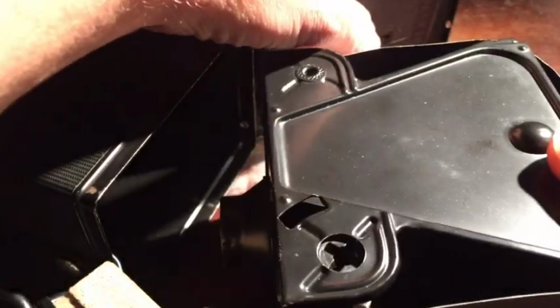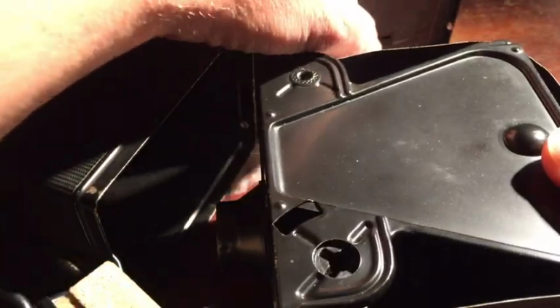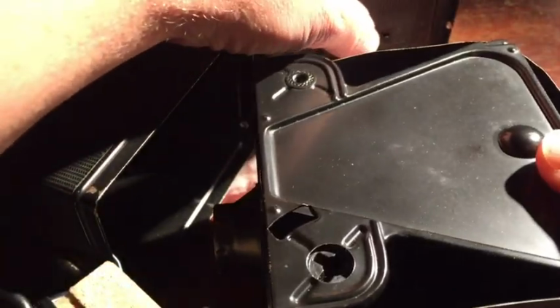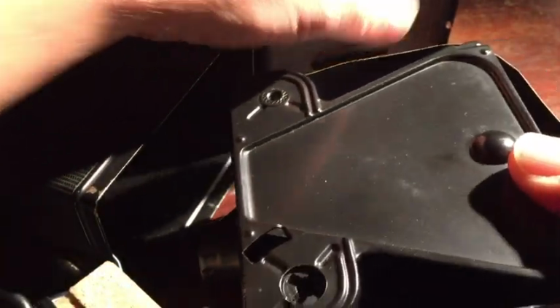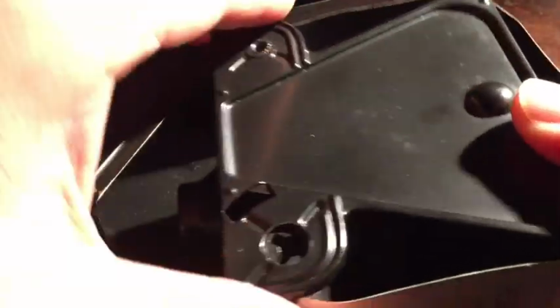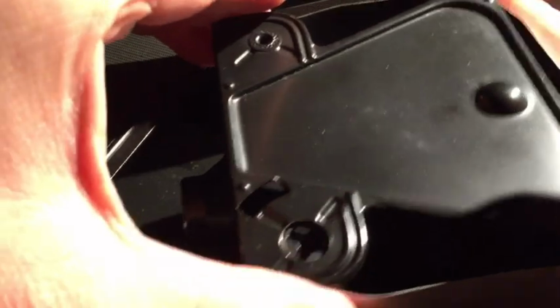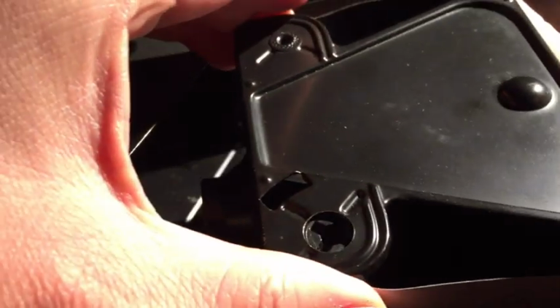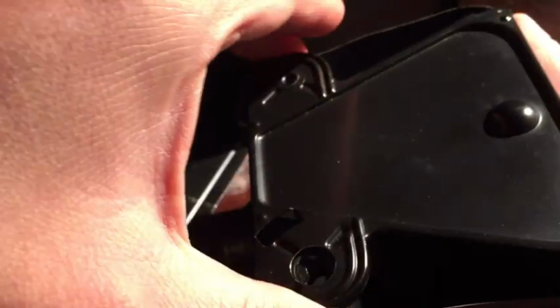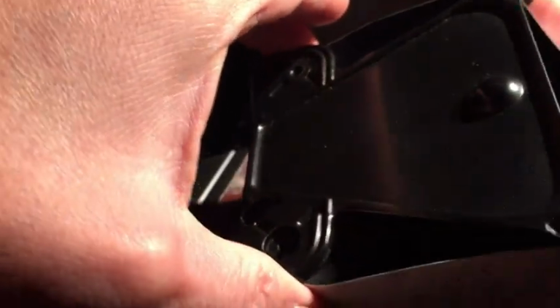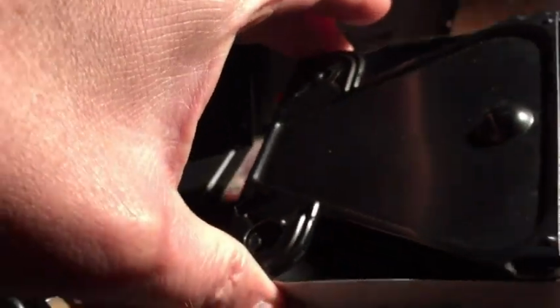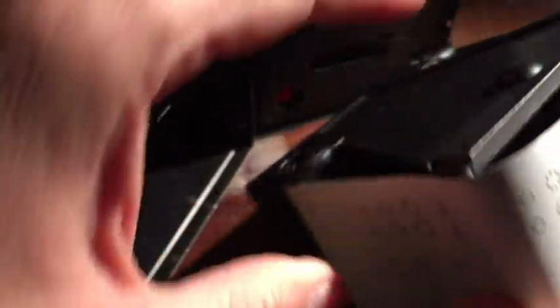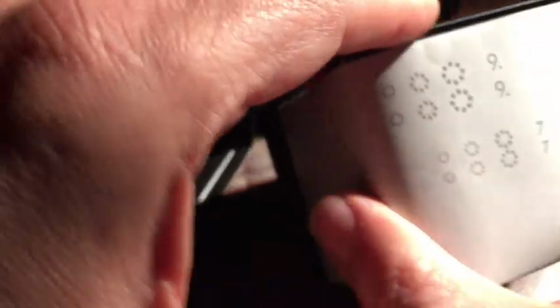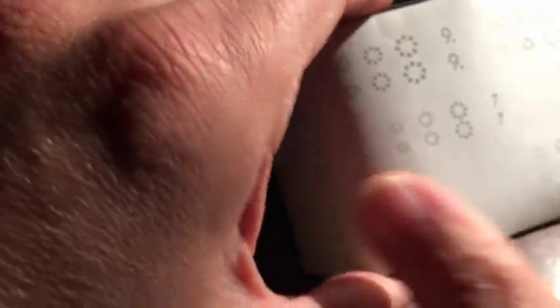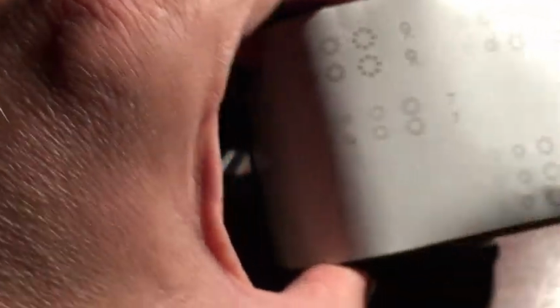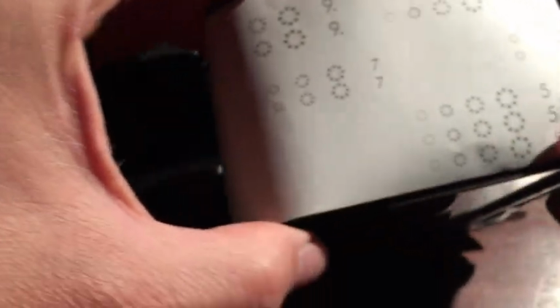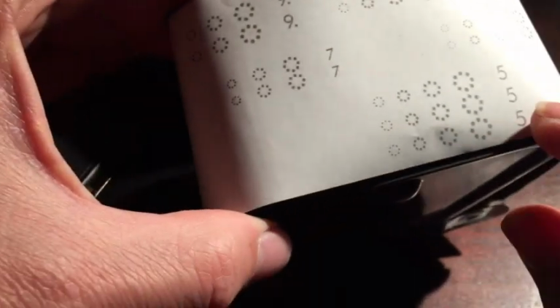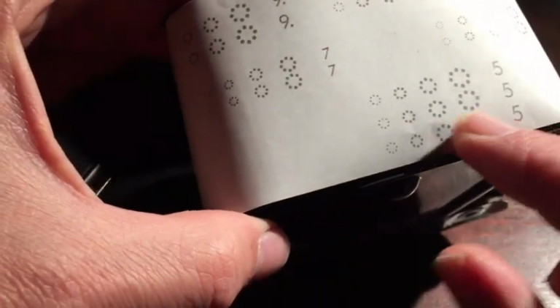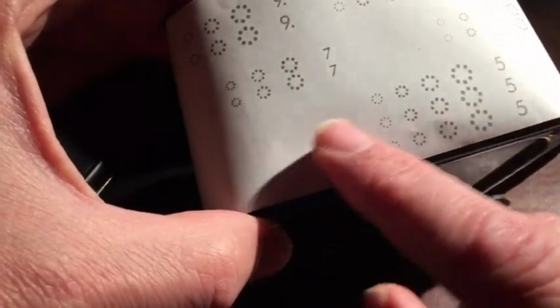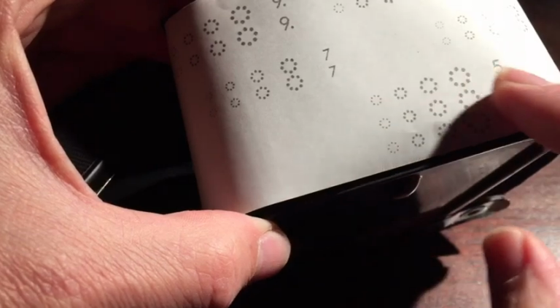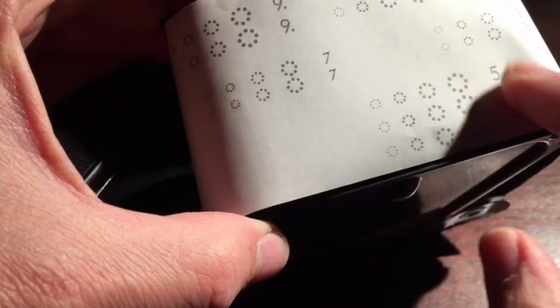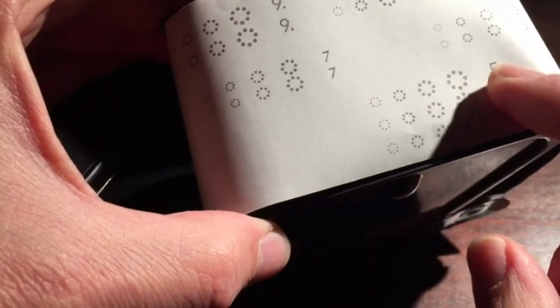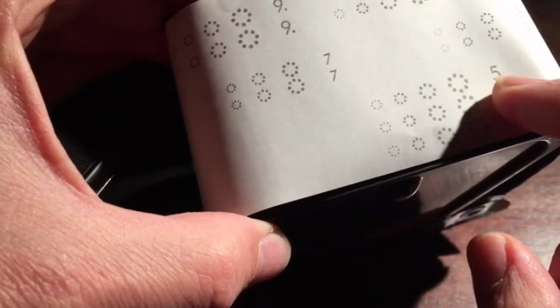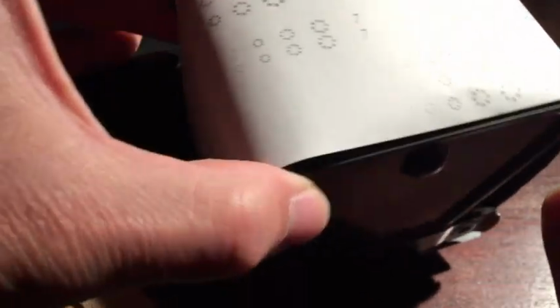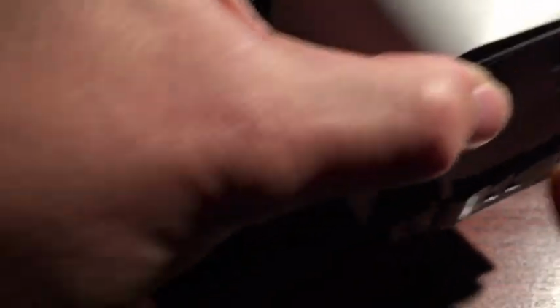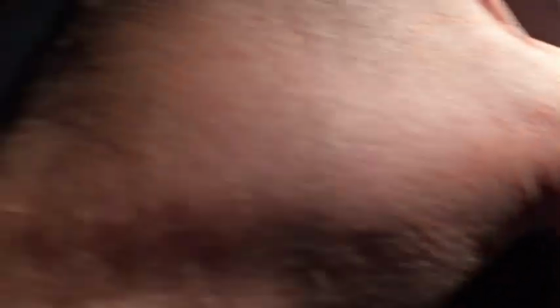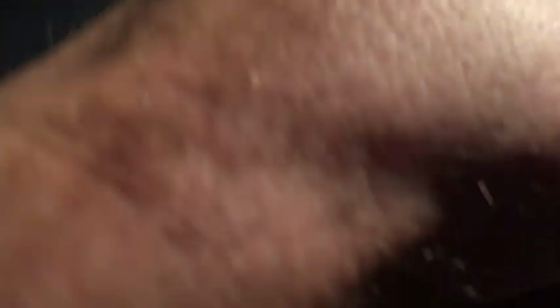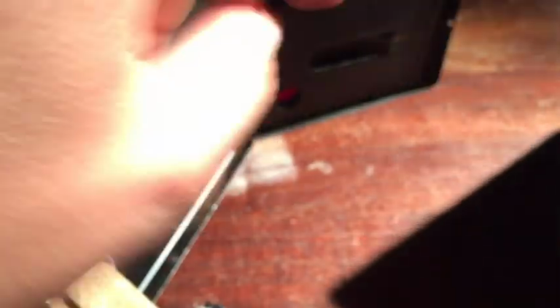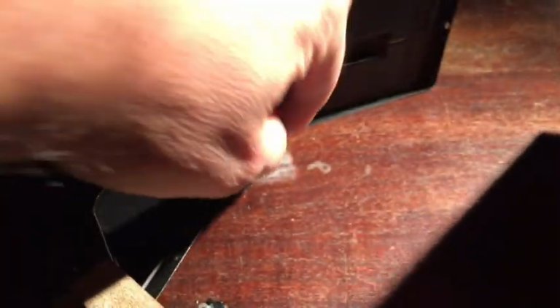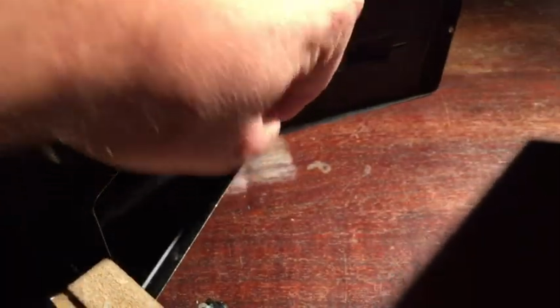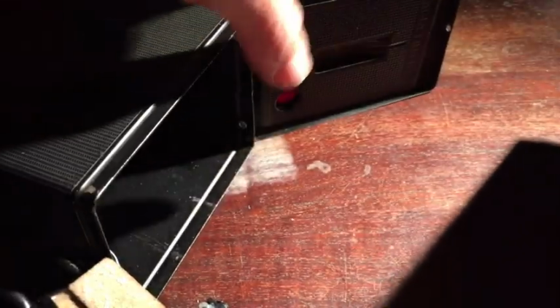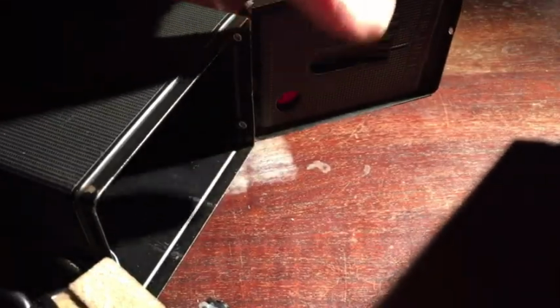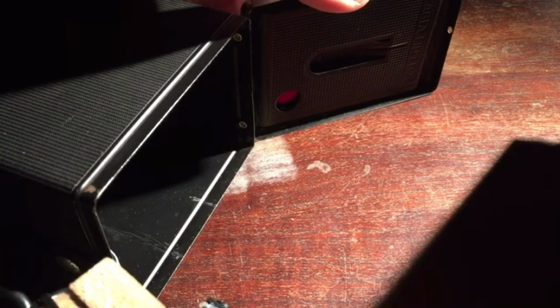The film door is springy and that pushes the film flat. There are numbers printed on the backing paper of the film, and you could see these numbers through the red window of the film door.